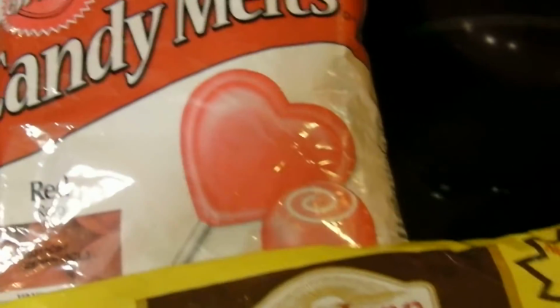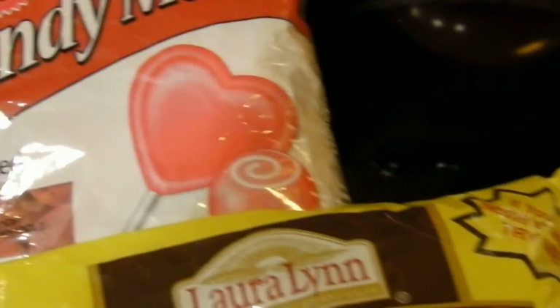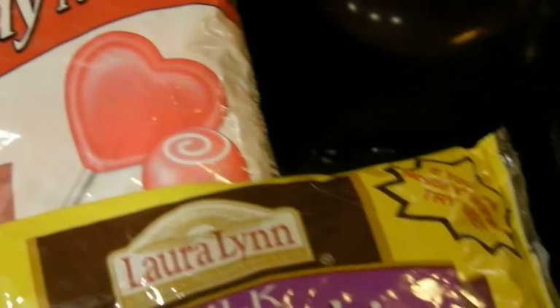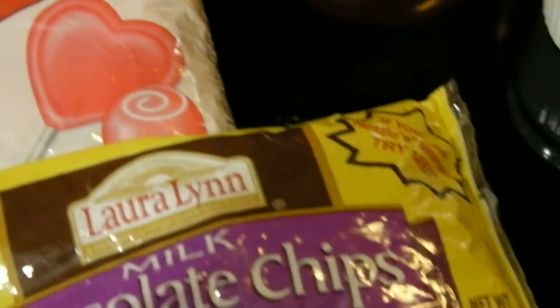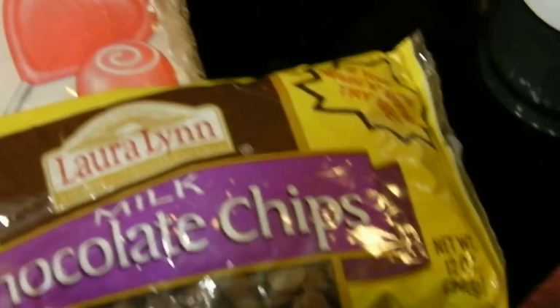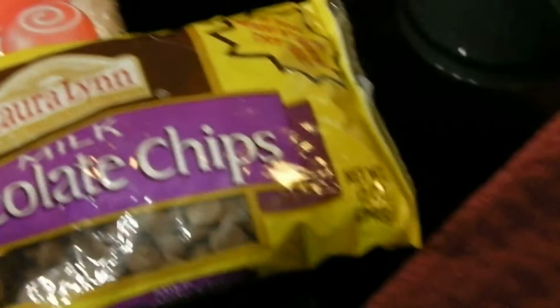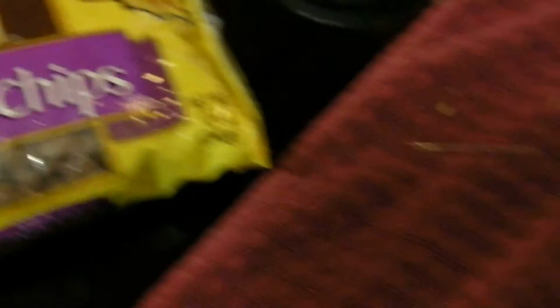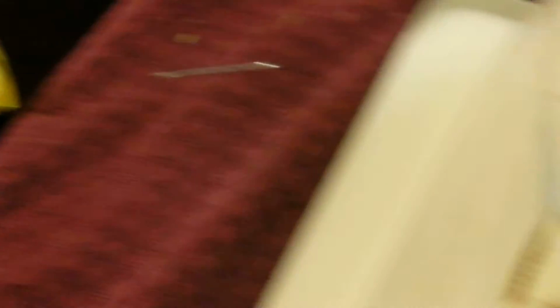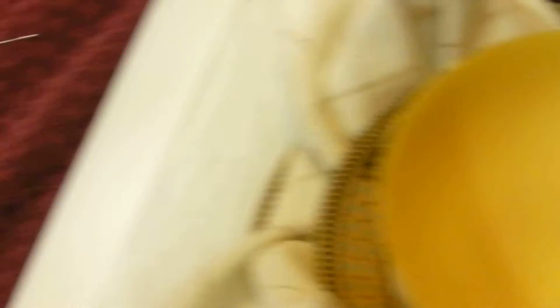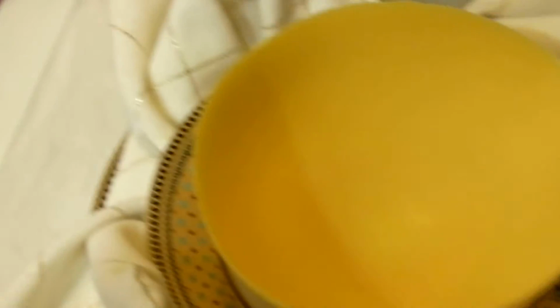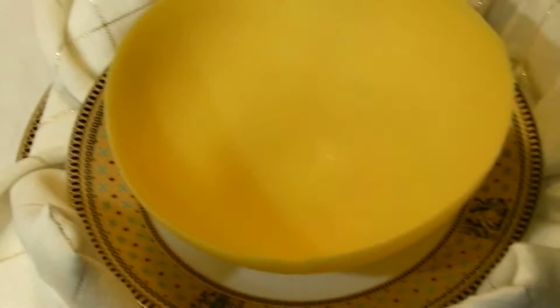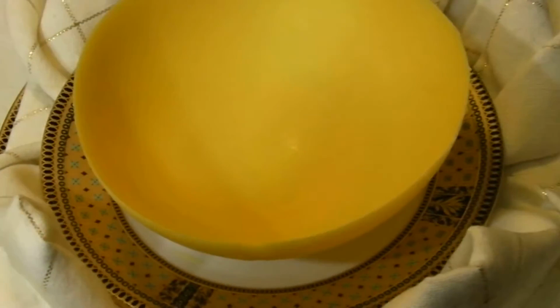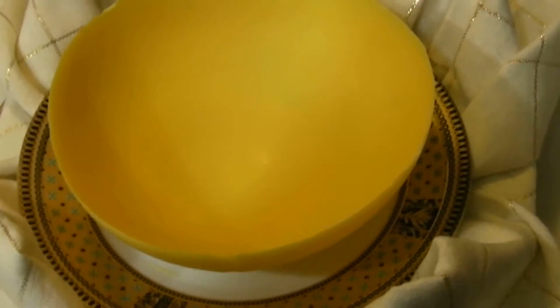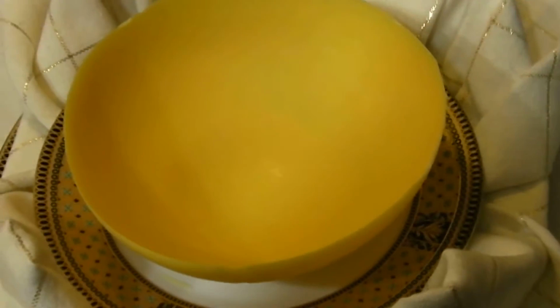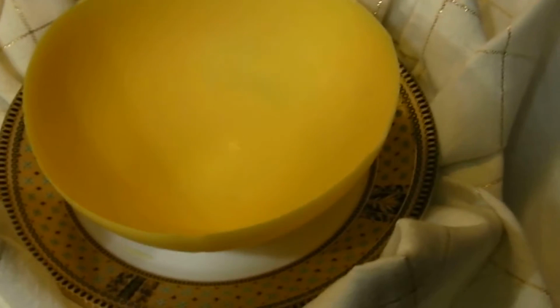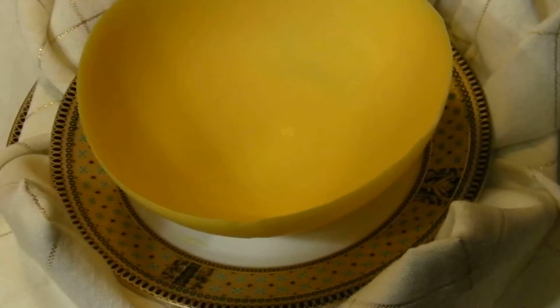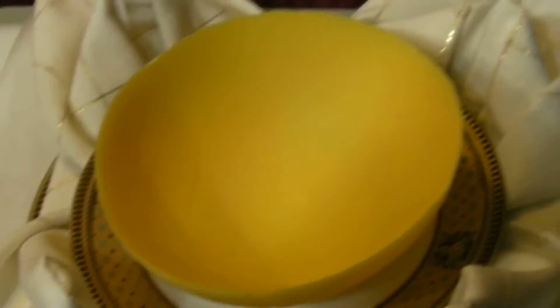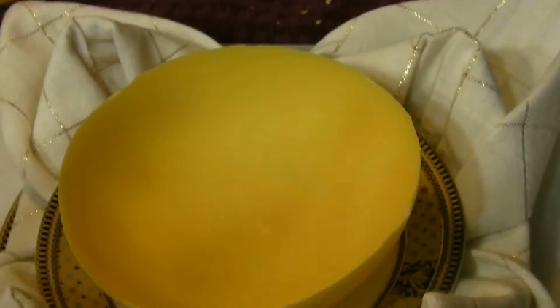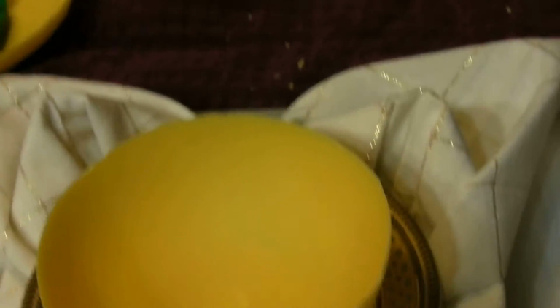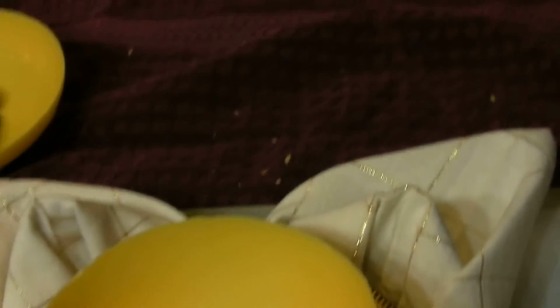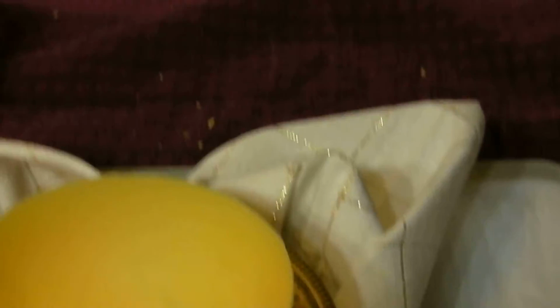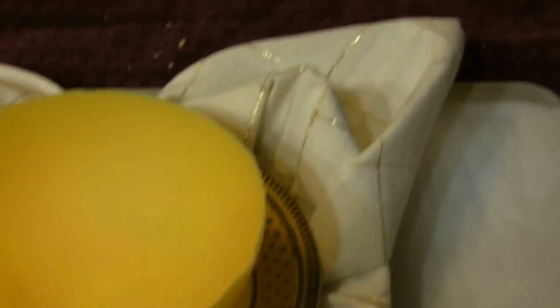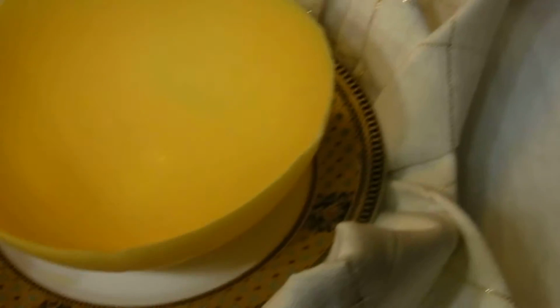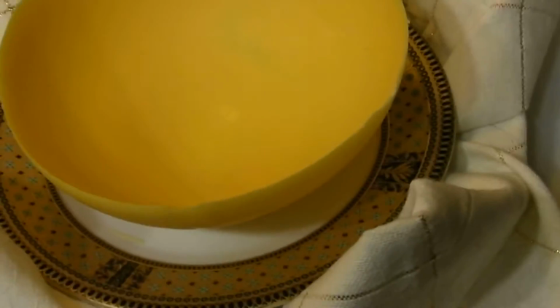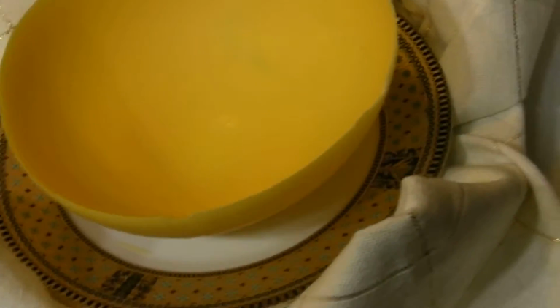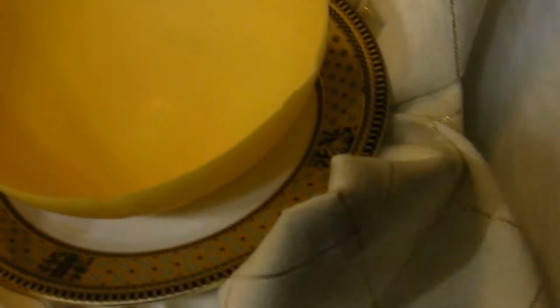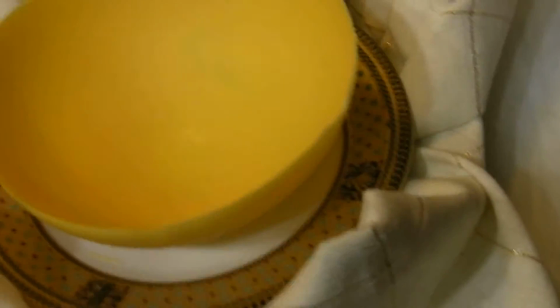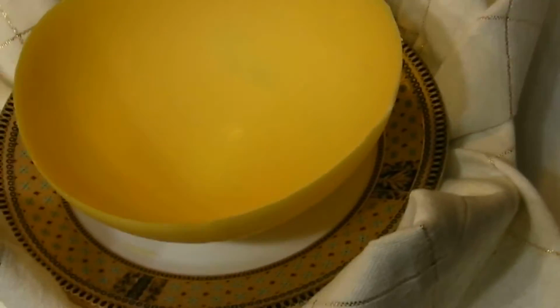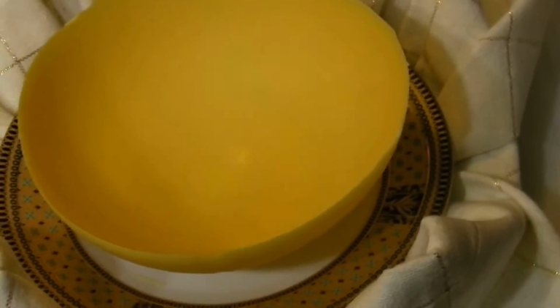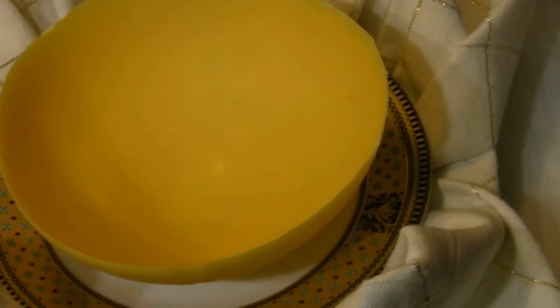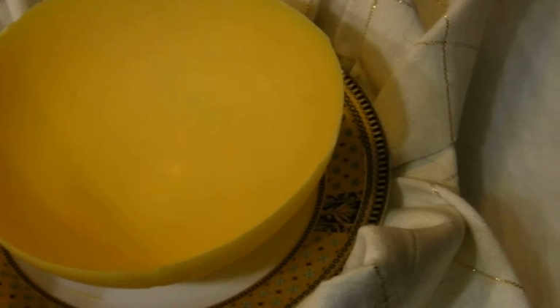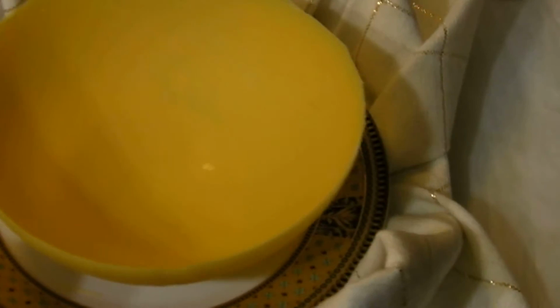Now you can melt these on a double boiler or you can melt them in the microwave, which is what I did. So let's get started and I'm going to show you how simple it is to make this.